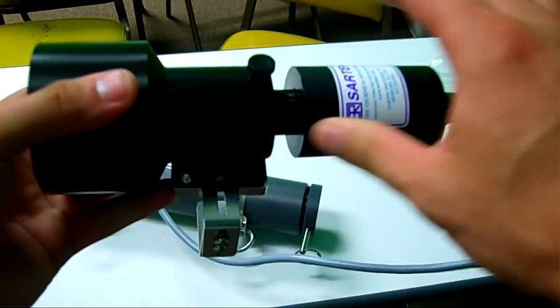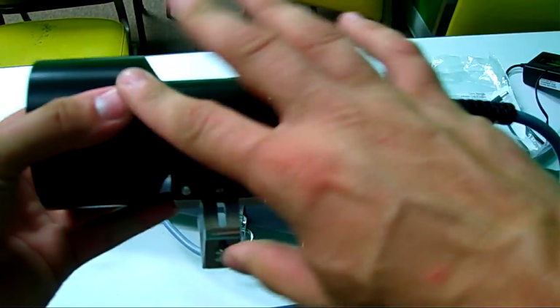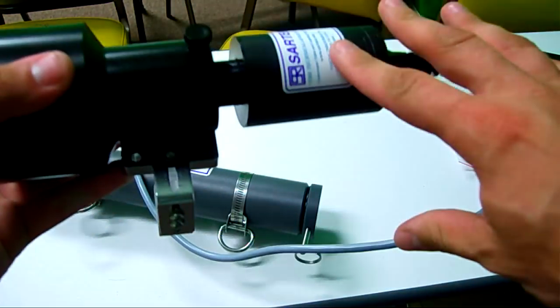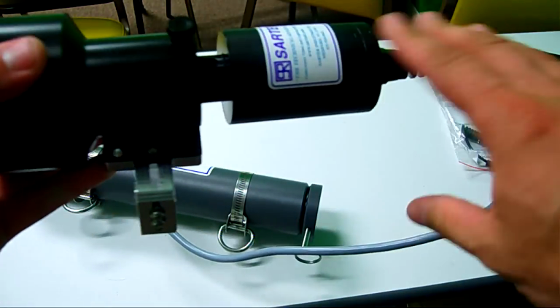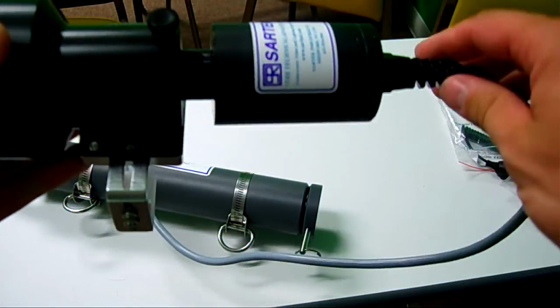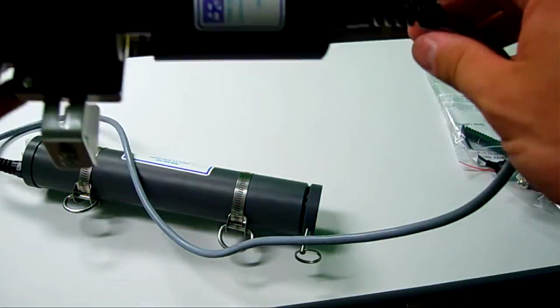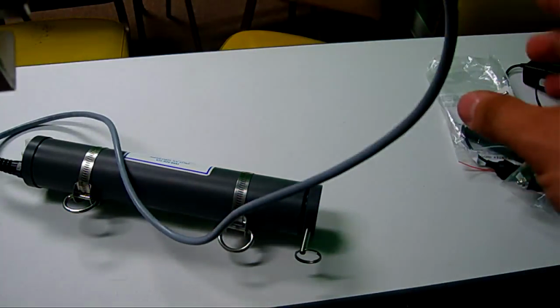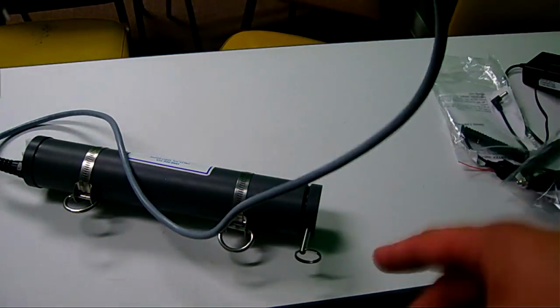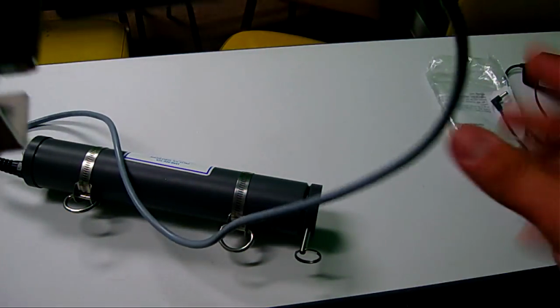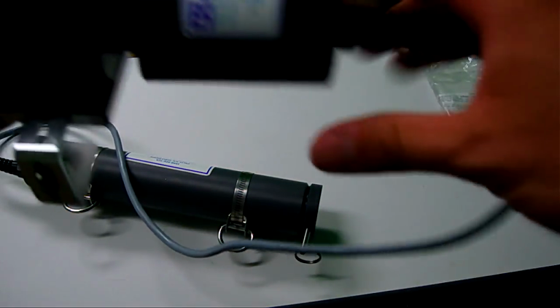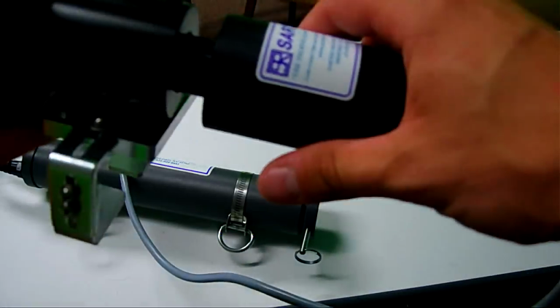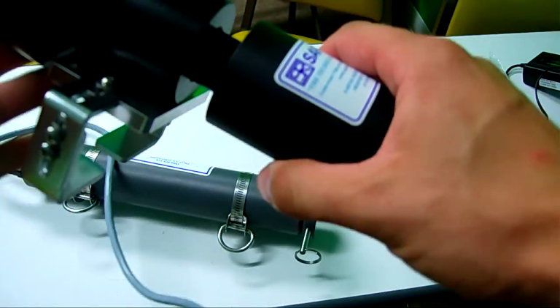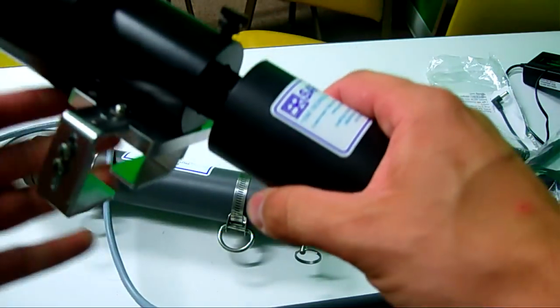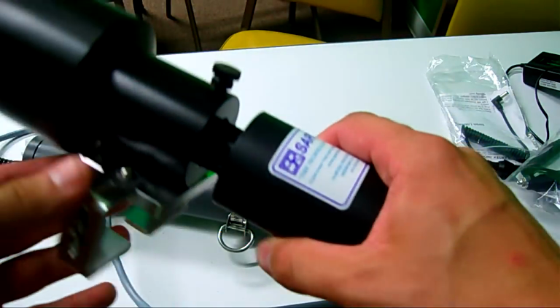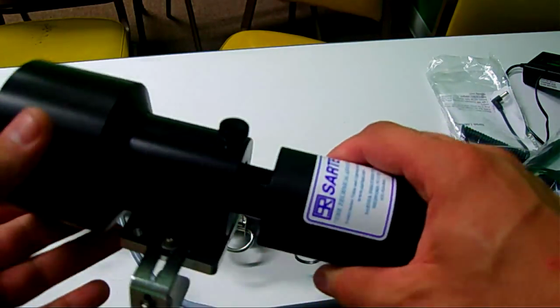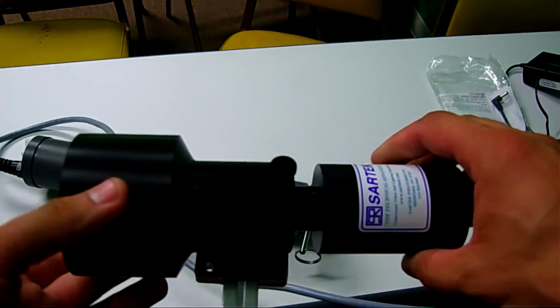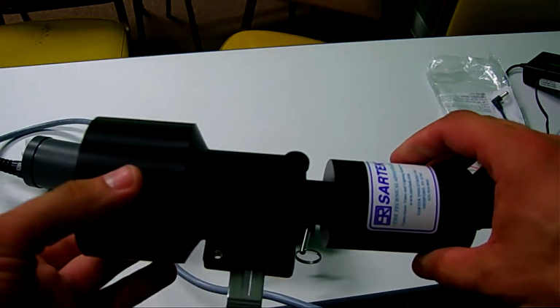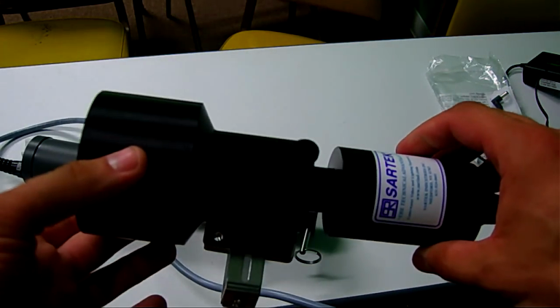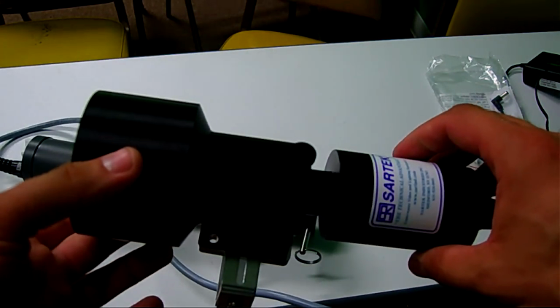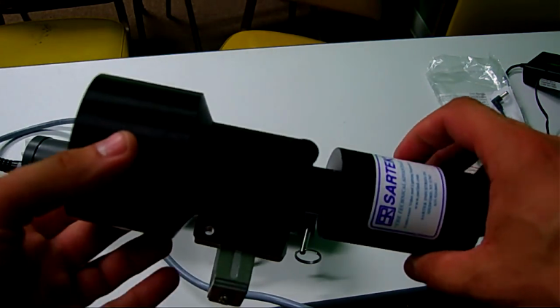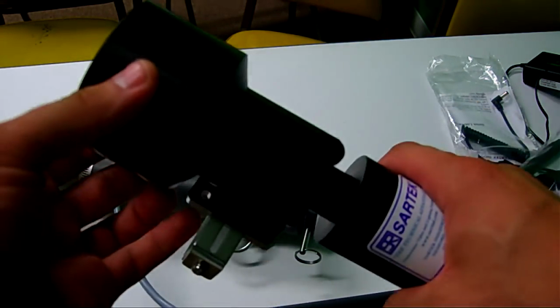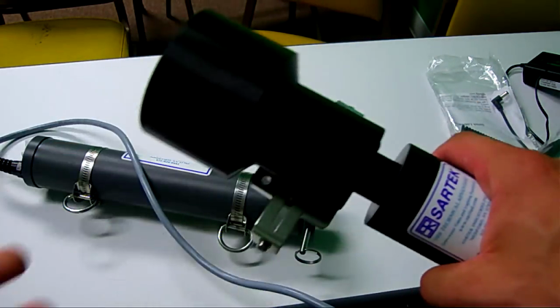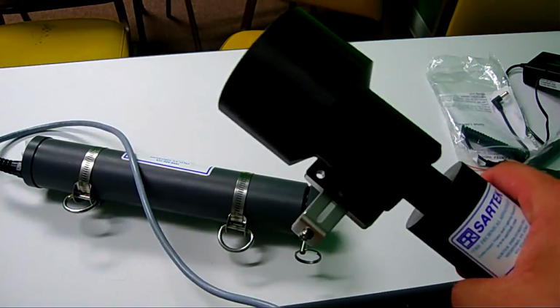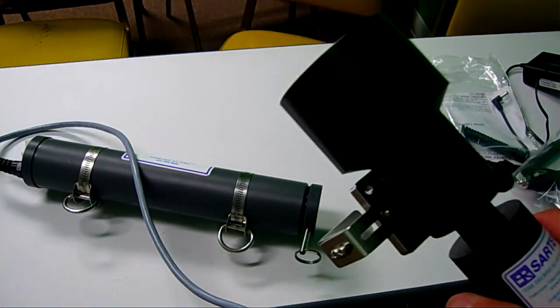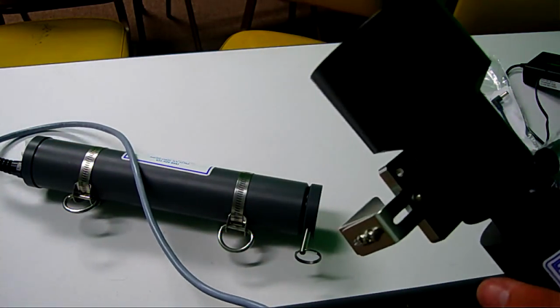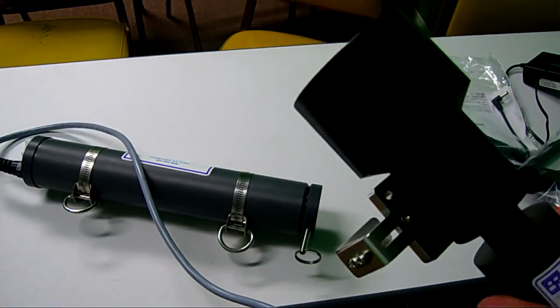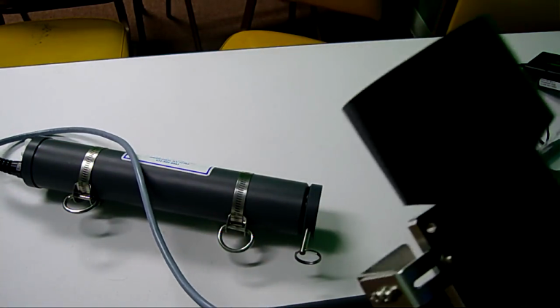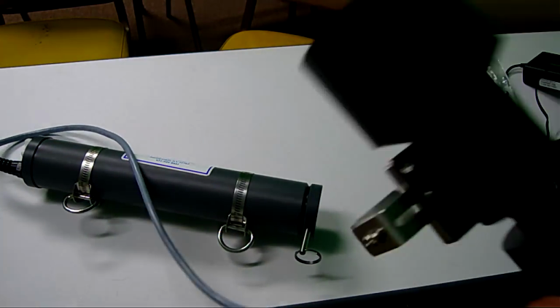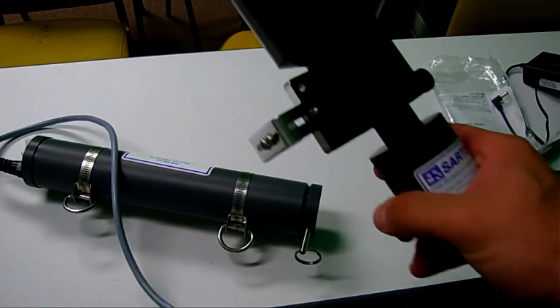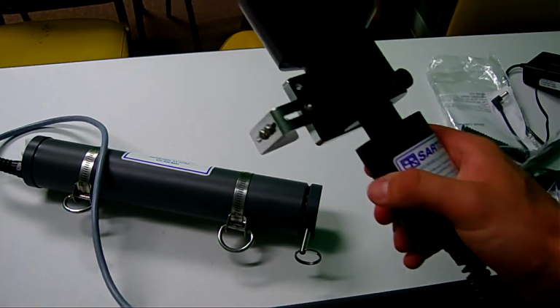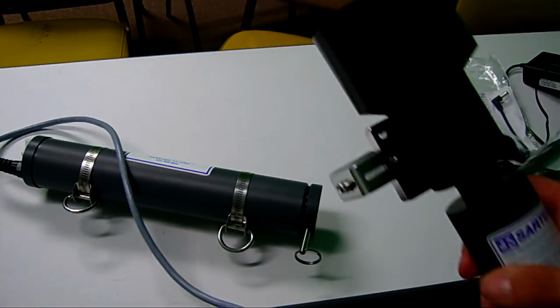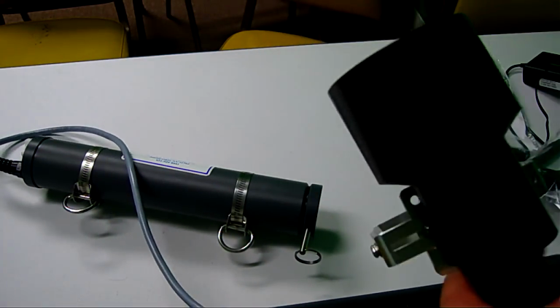All the circuitry is built into the head itself, so if you need to unplug or do any changes under water, it's simple to do.